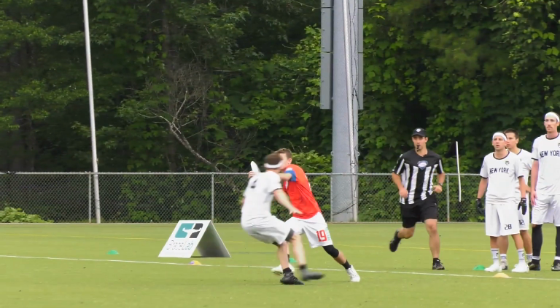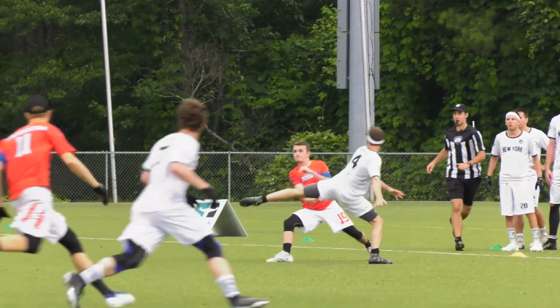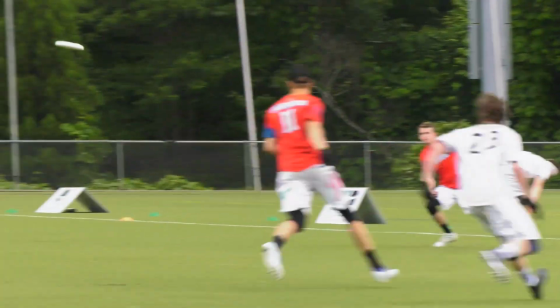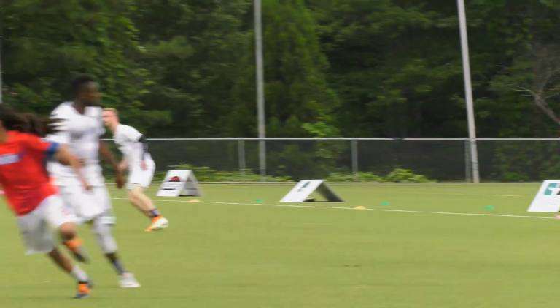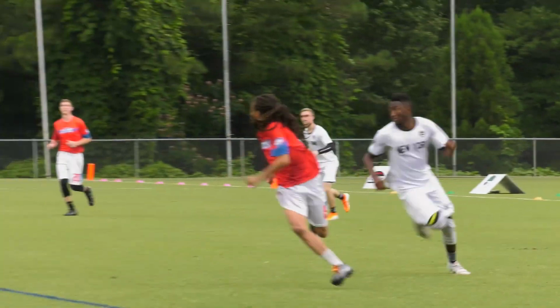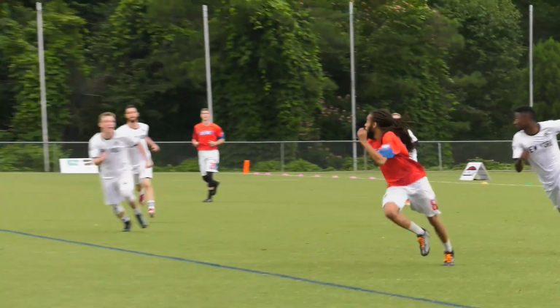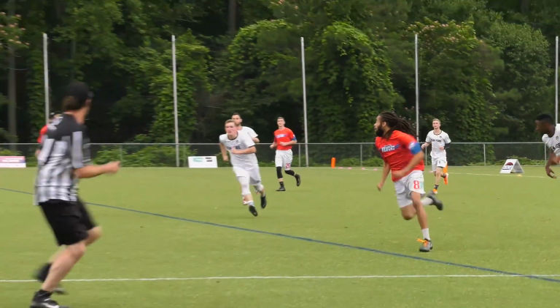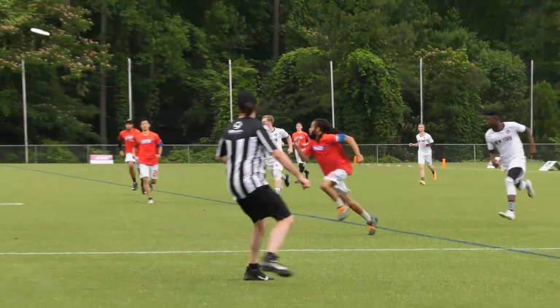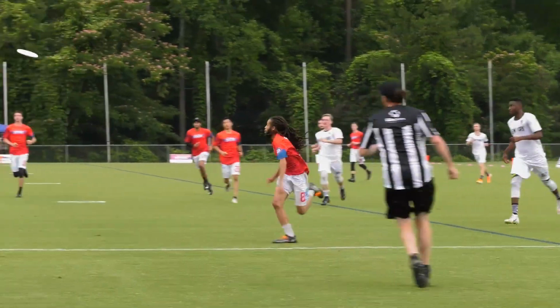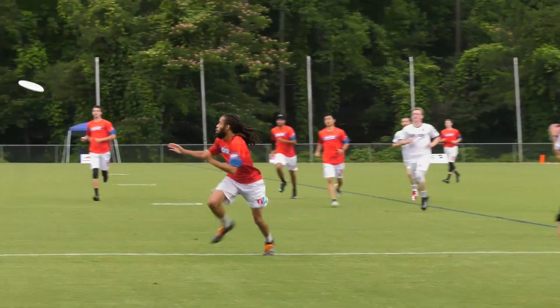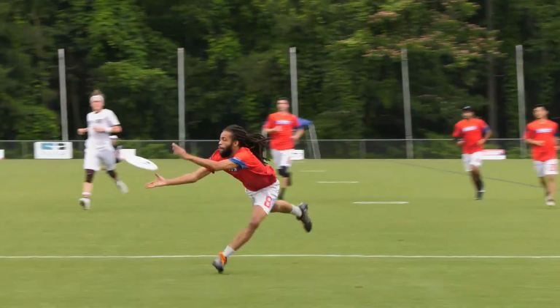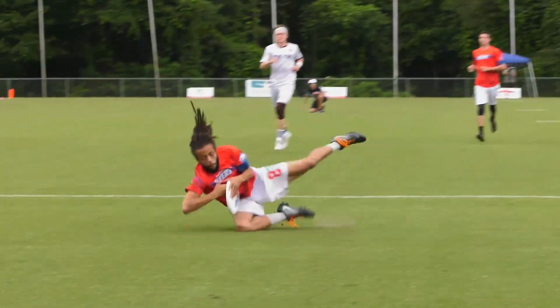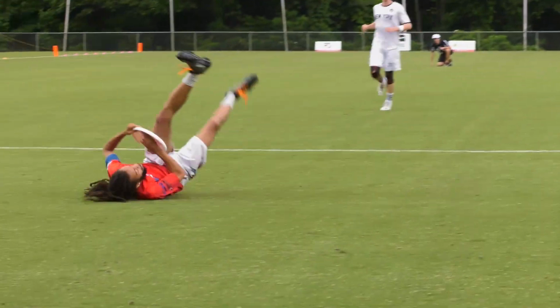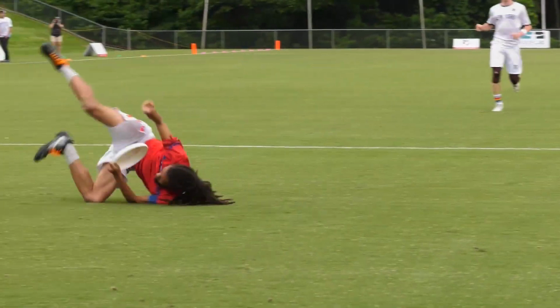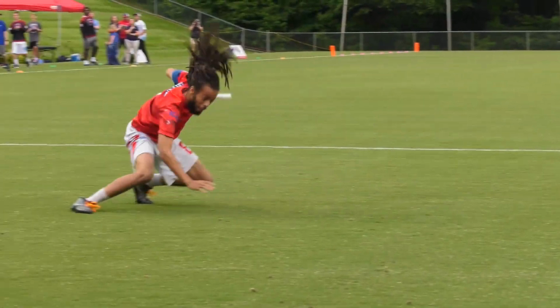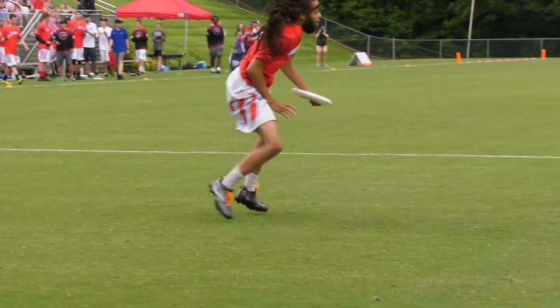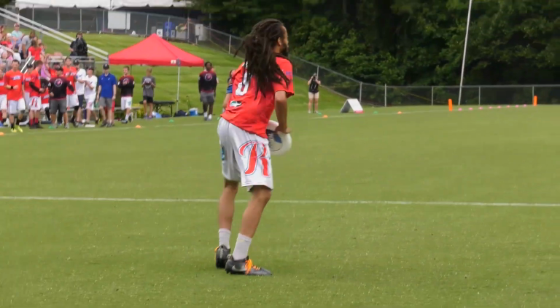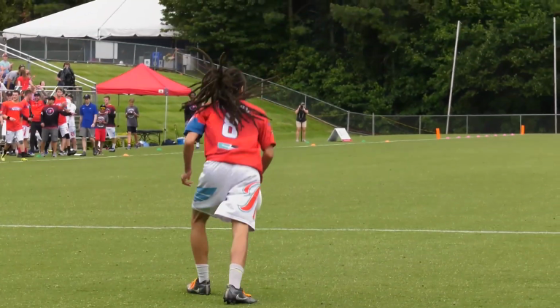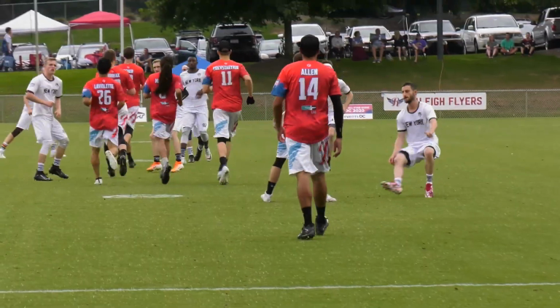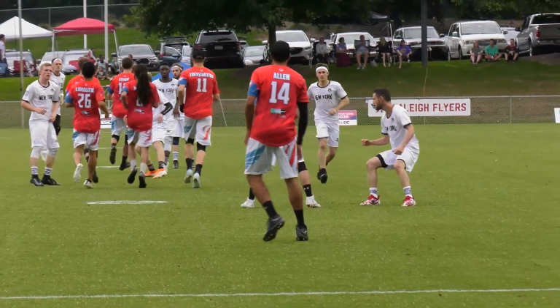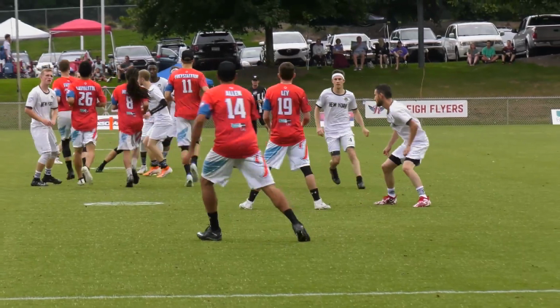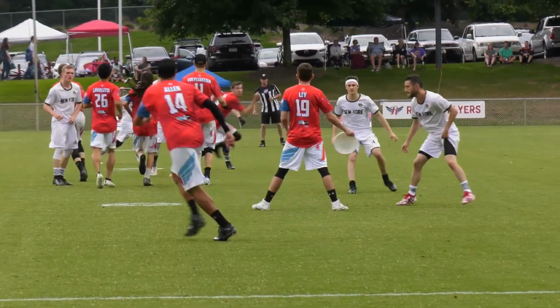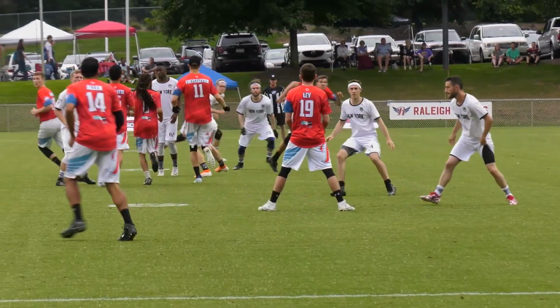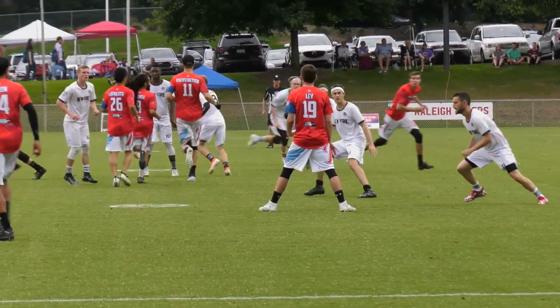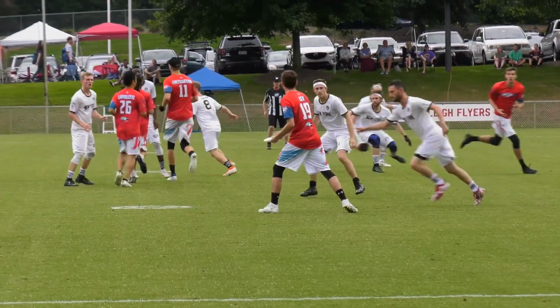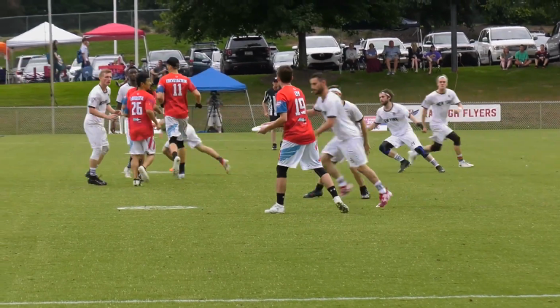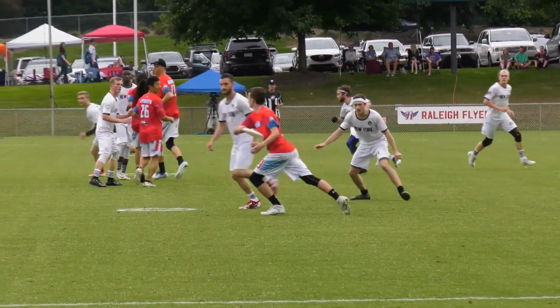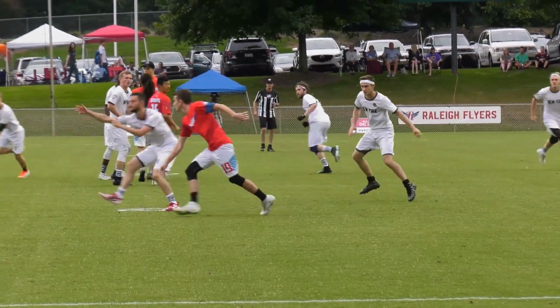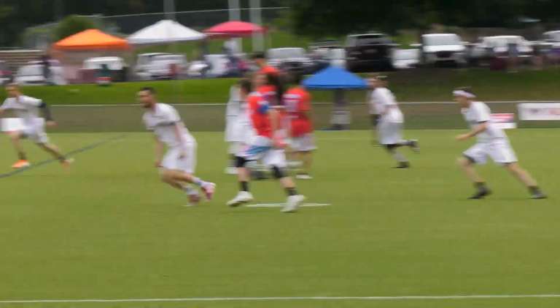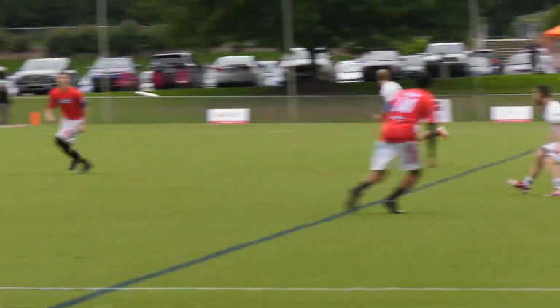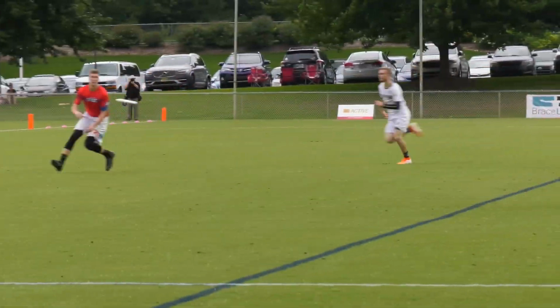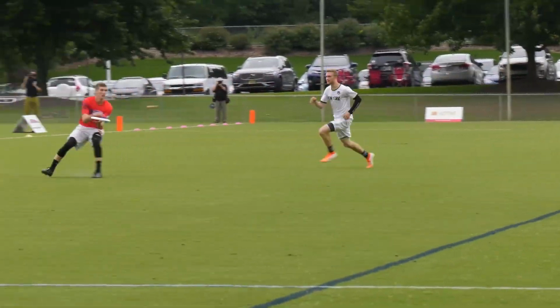Now Bobby Leigh is a great handler. He balances his aggressiveness with good decision-making, valuing each possession but always looking for opportunities to get the disc downfield.